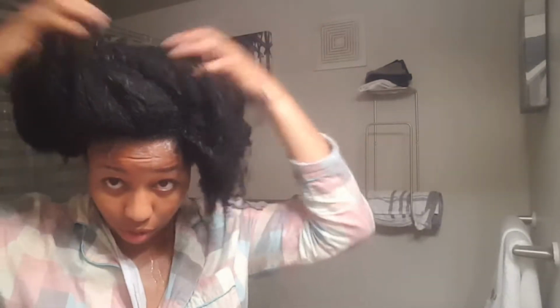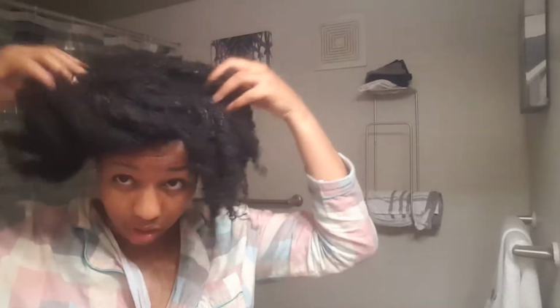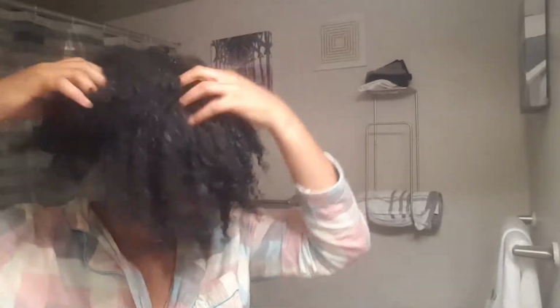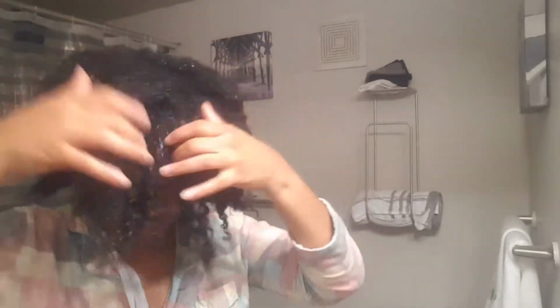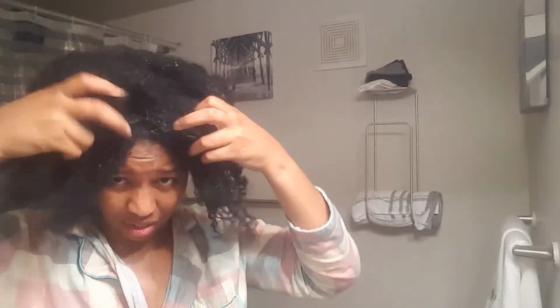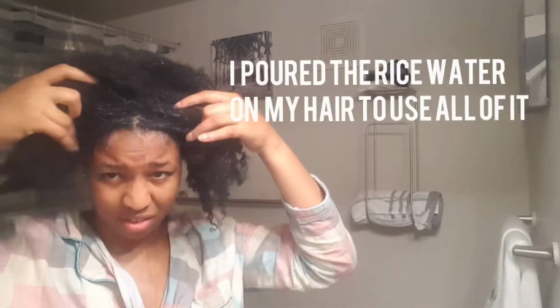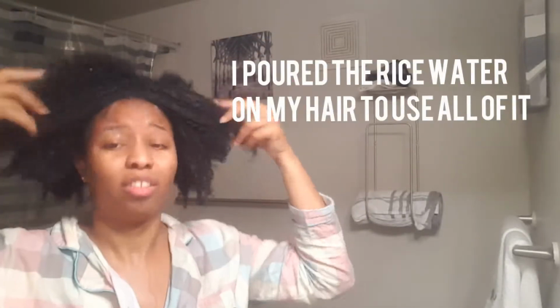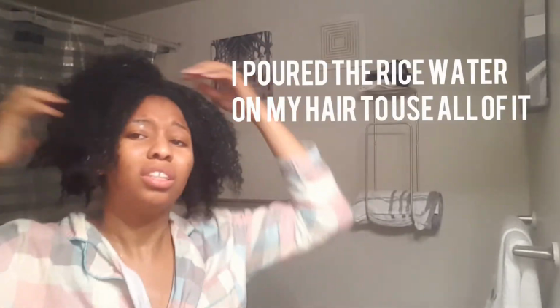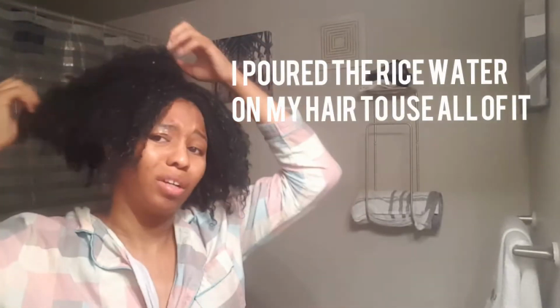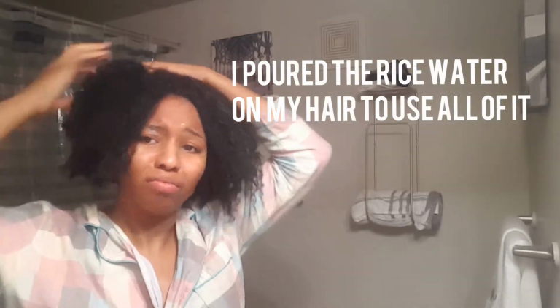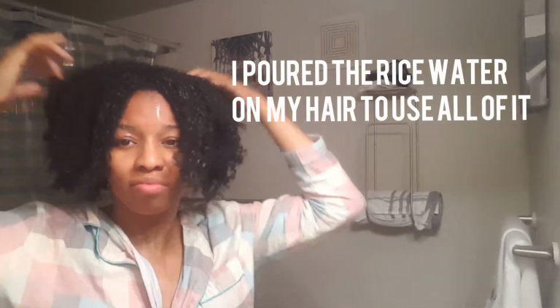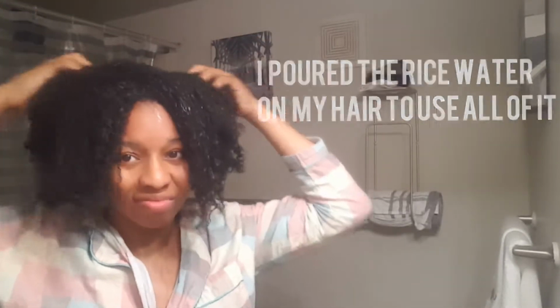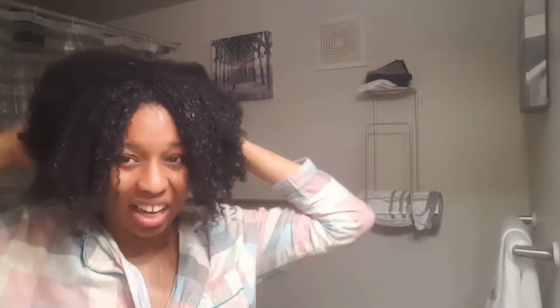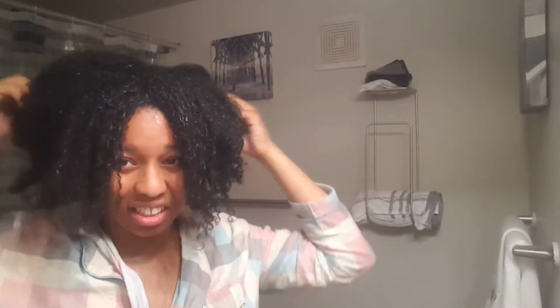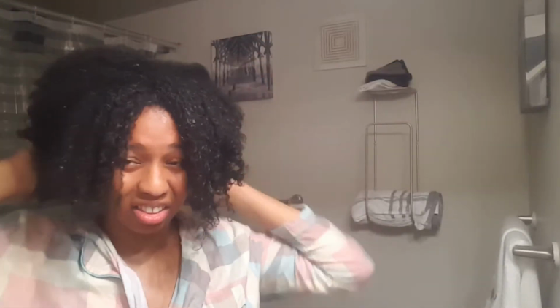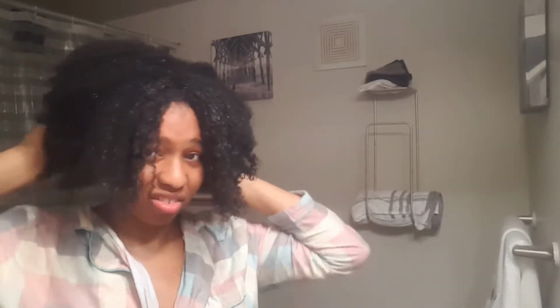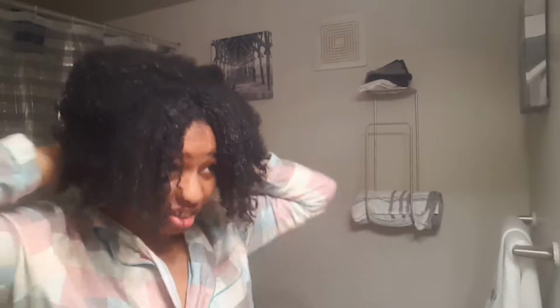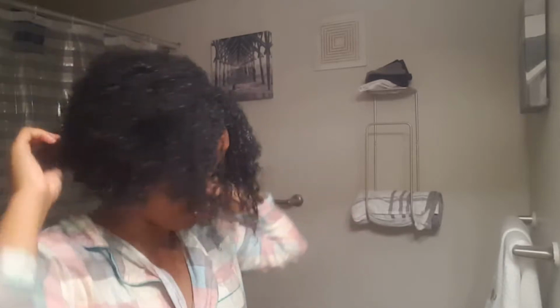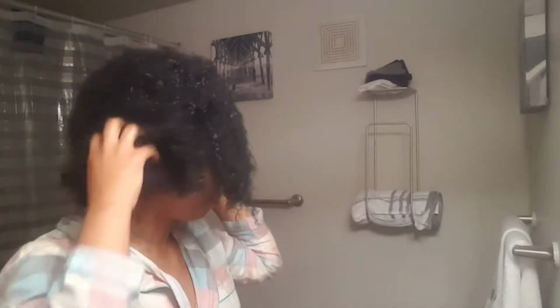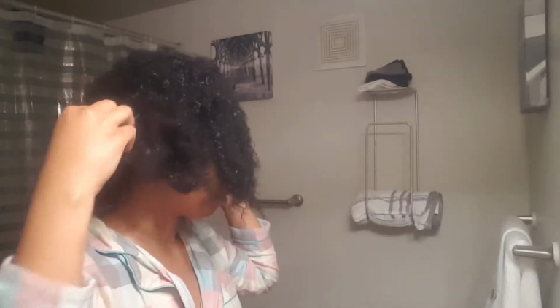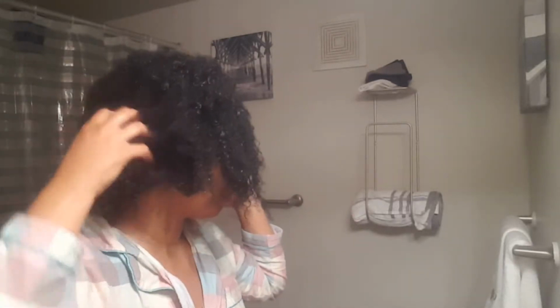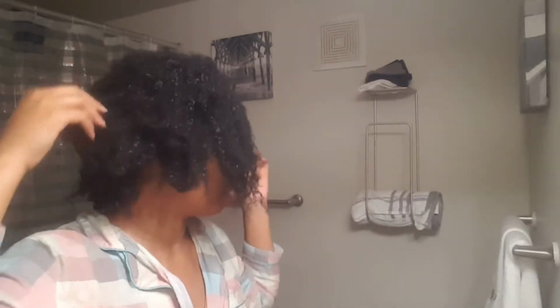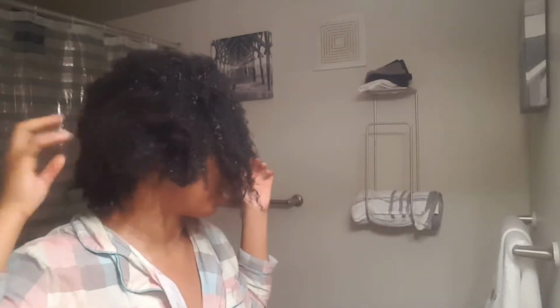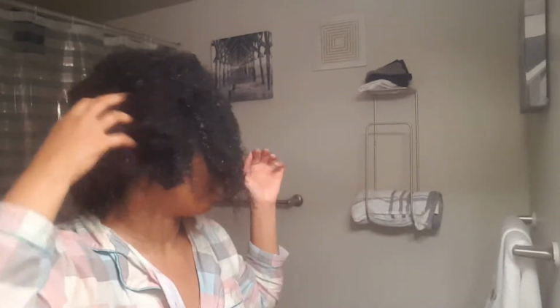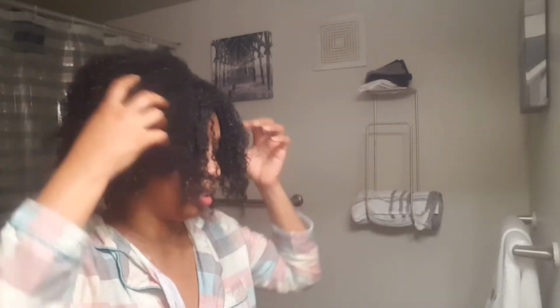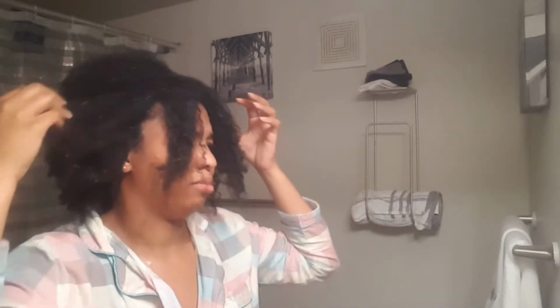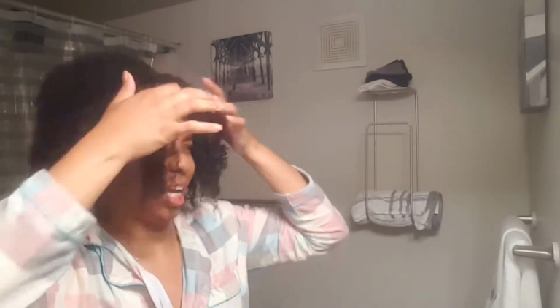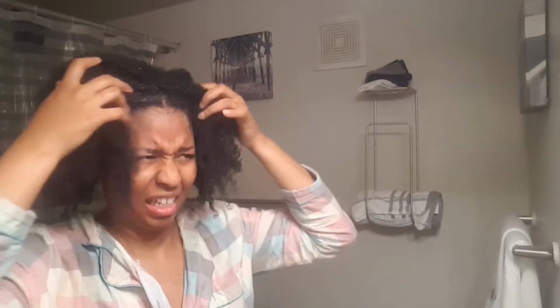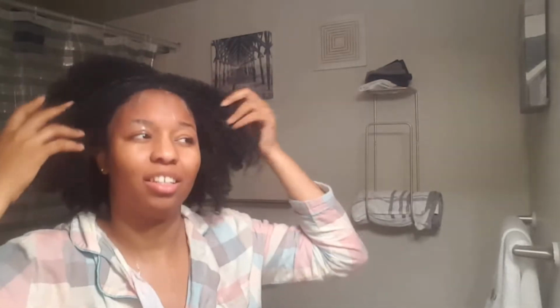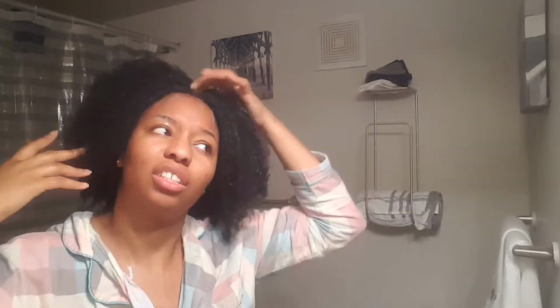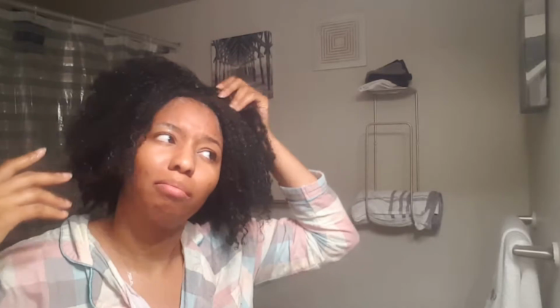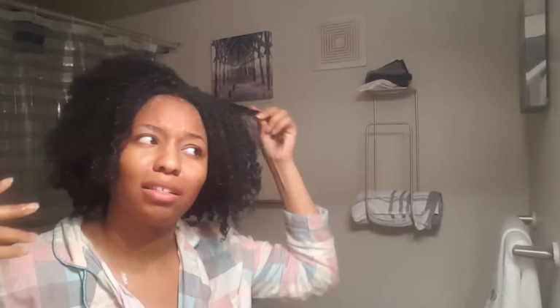It's been about five minutes so I'm gonna rinse it out. It's pretty saturated. It kind of stinks. Look at my curls — look at them. It's just a mess.